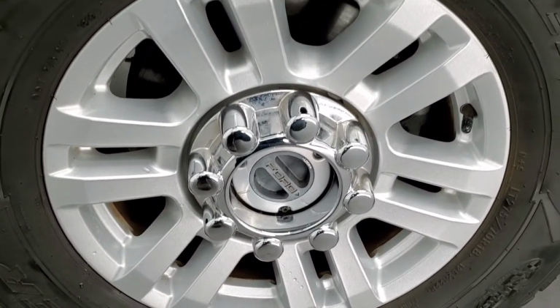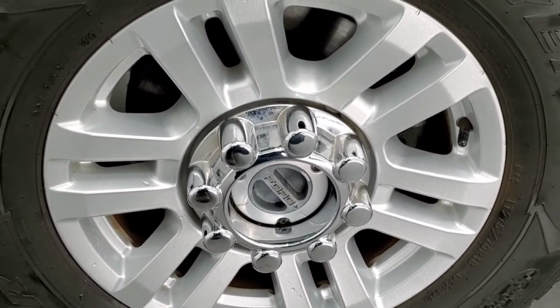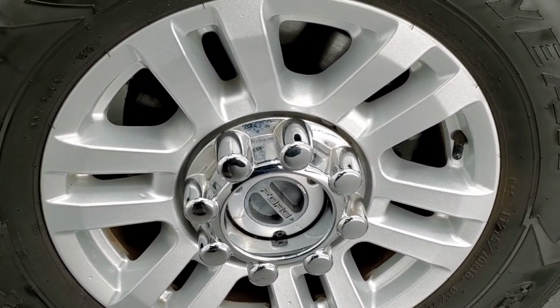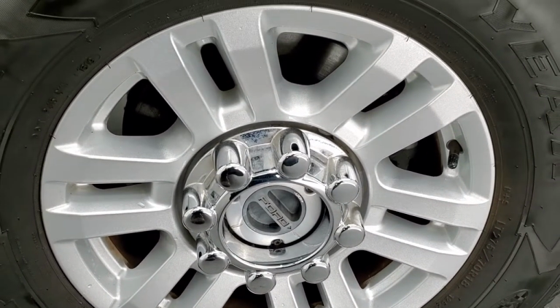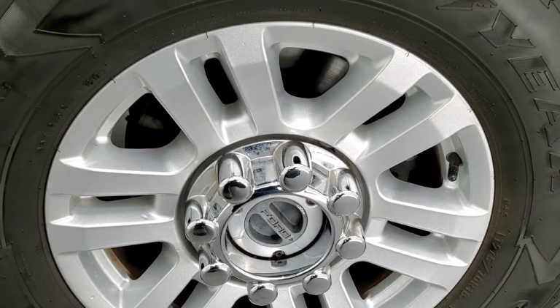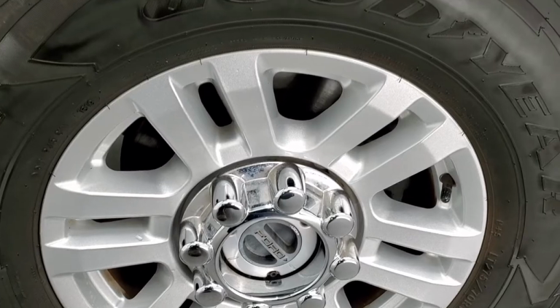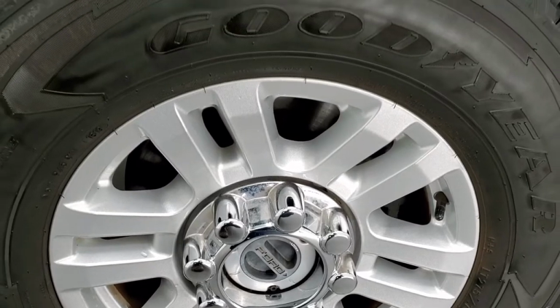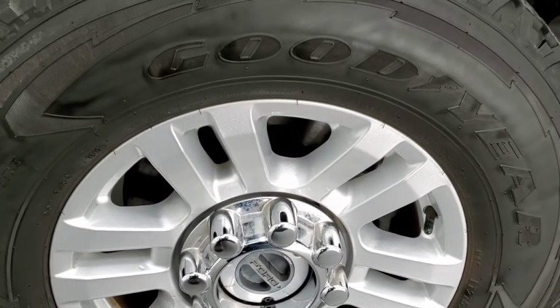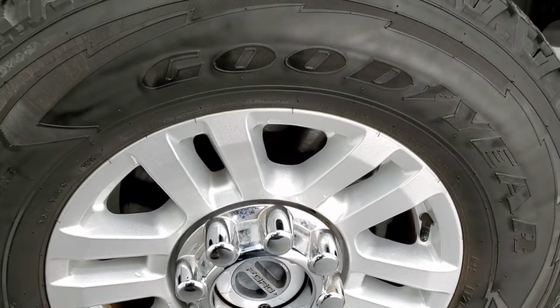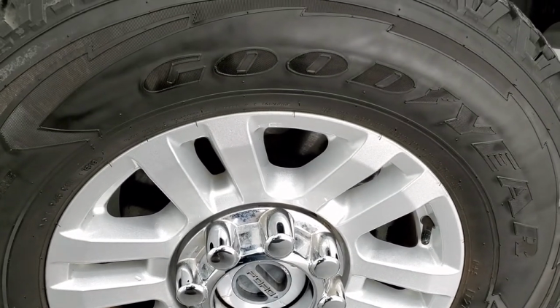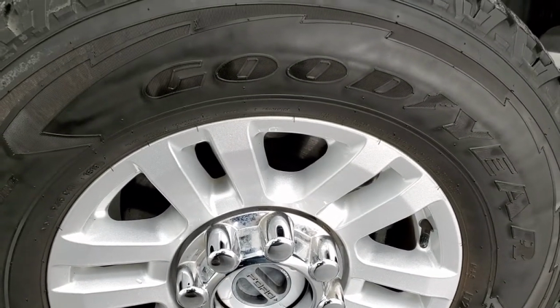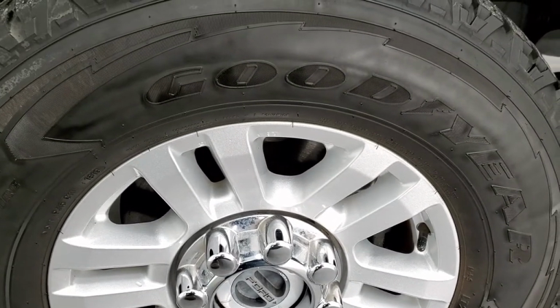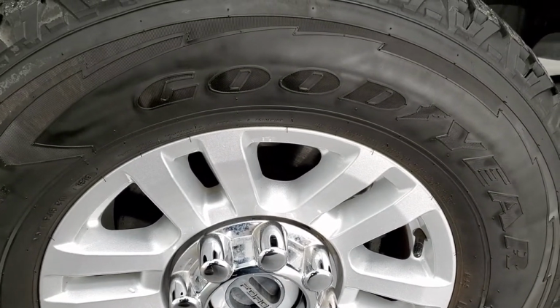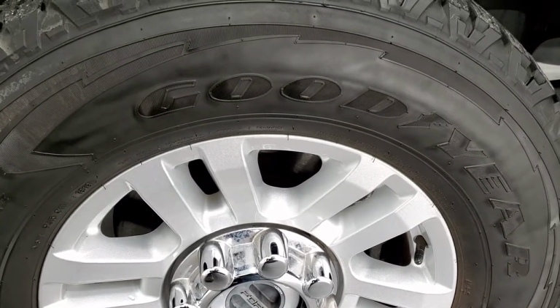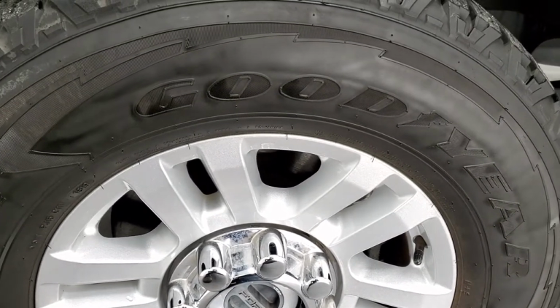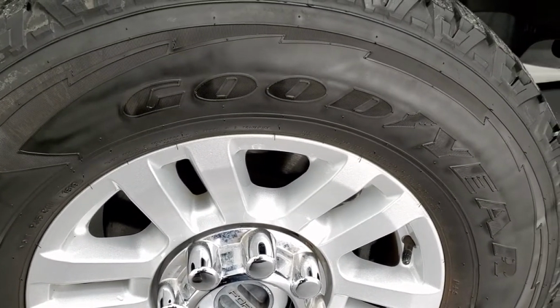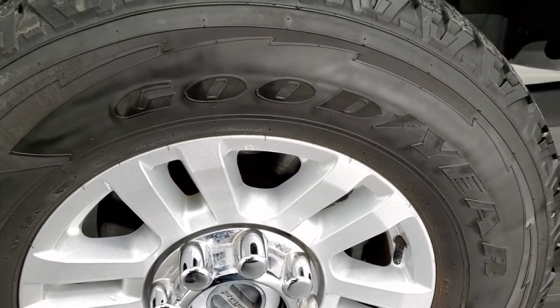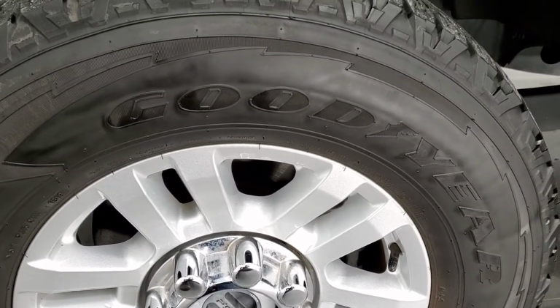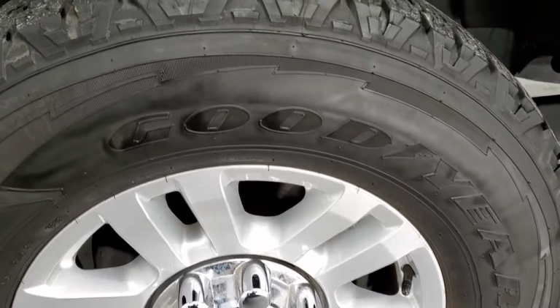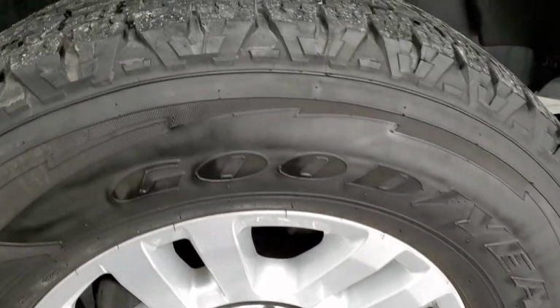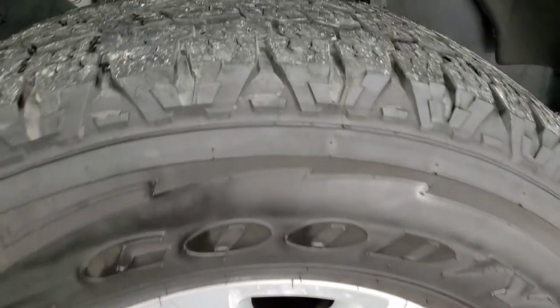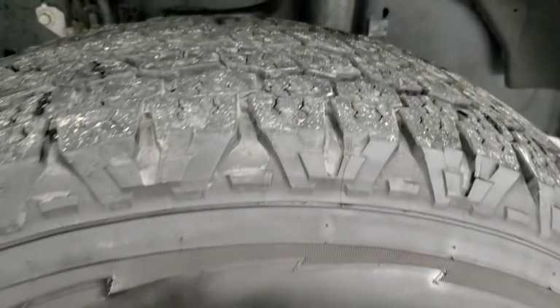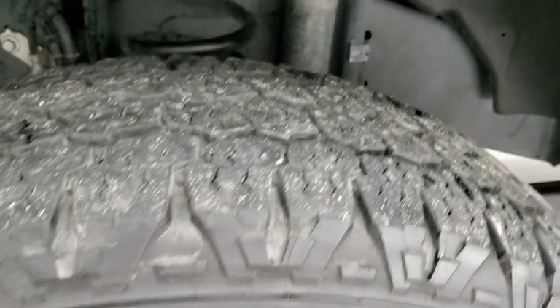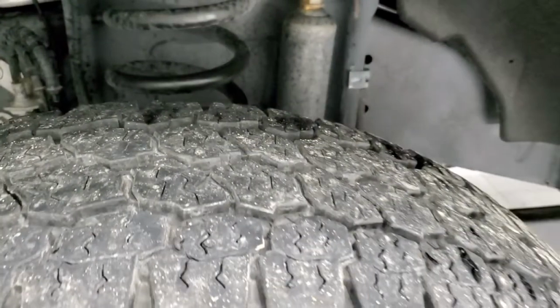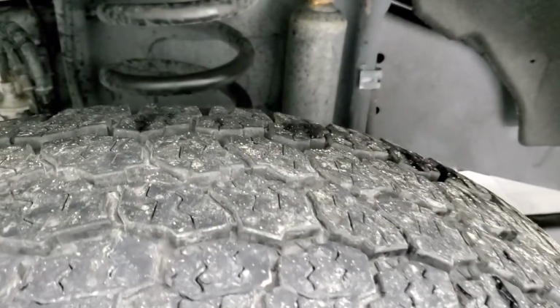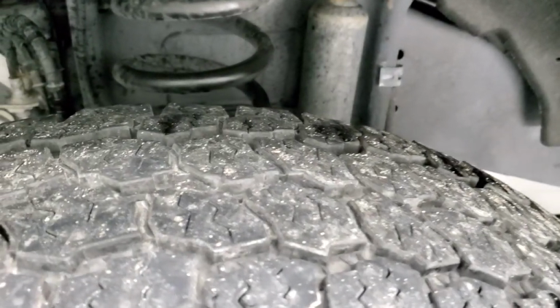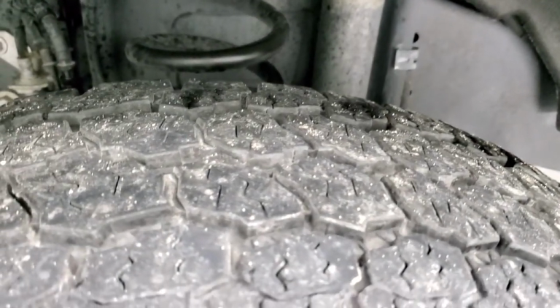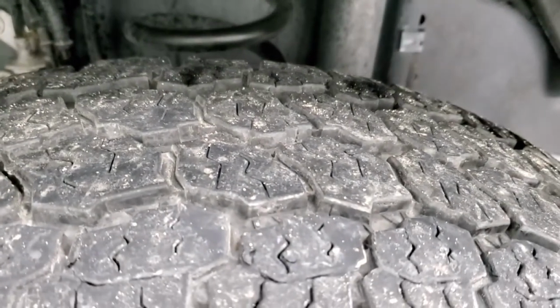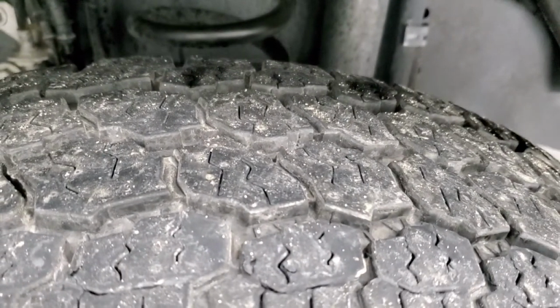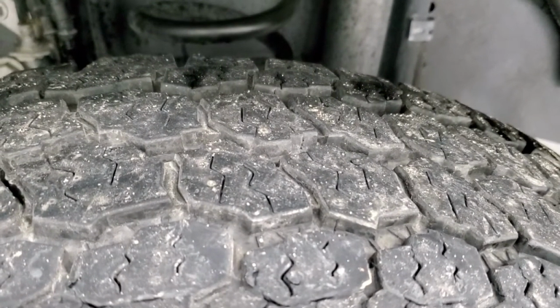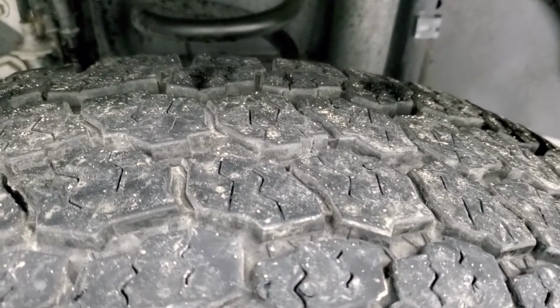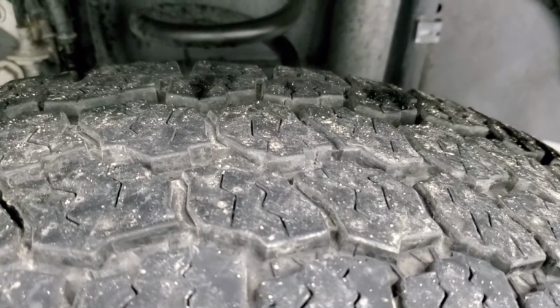It comes with the painted 18-inch alloy rims and it has Goodyear Wrangler all-terrain adventure tires. These are LT275 70R18s and in the front they have about 60% of the tread left.